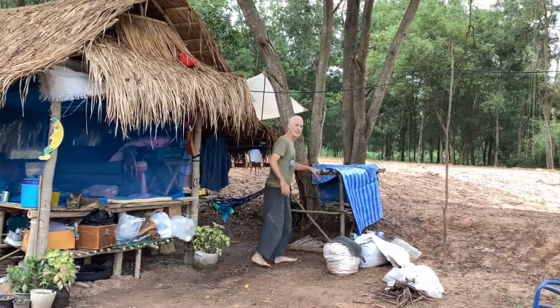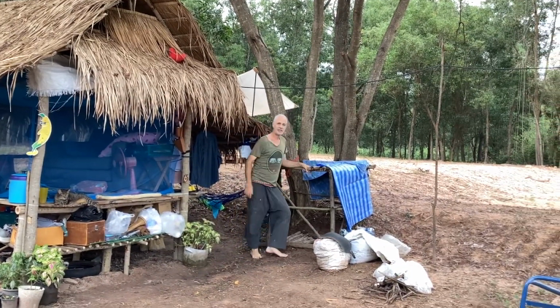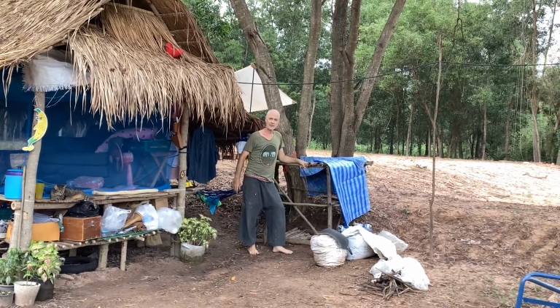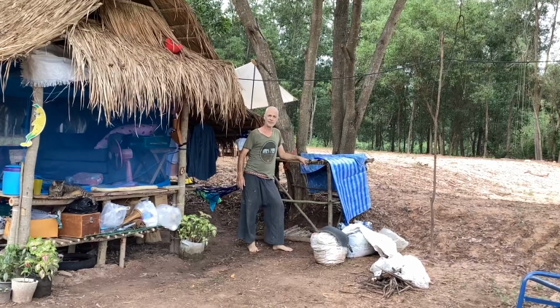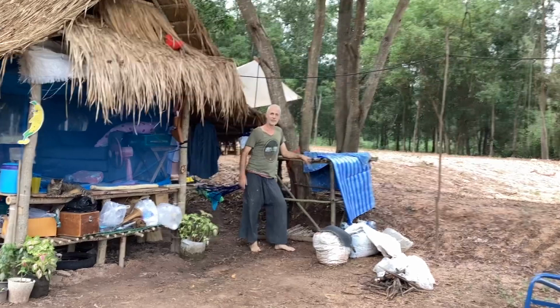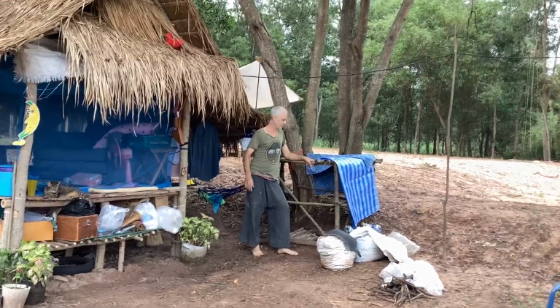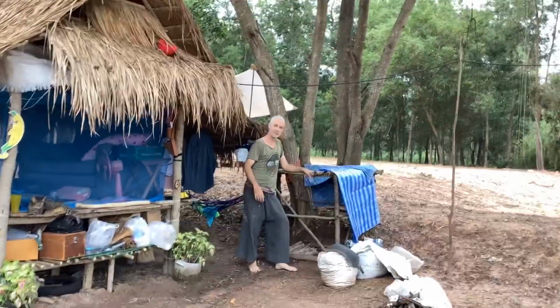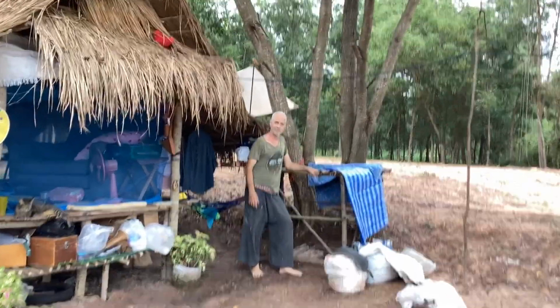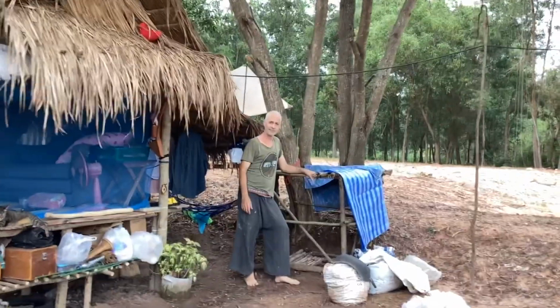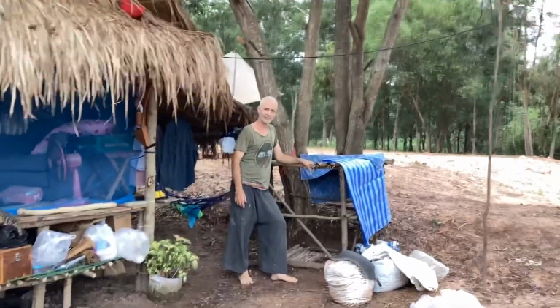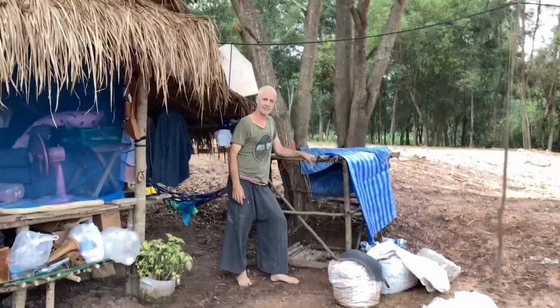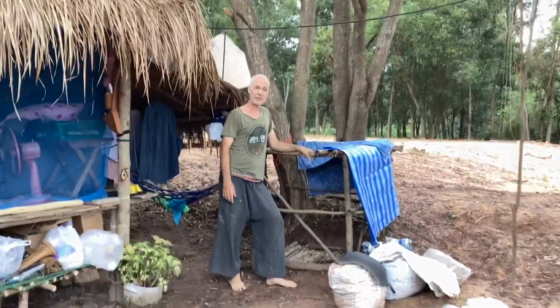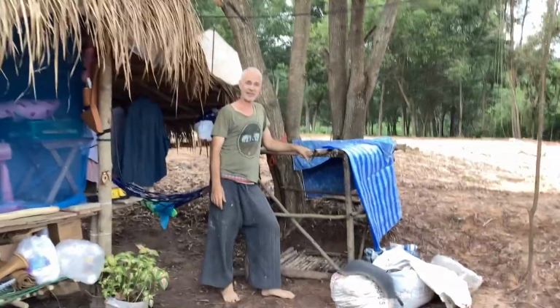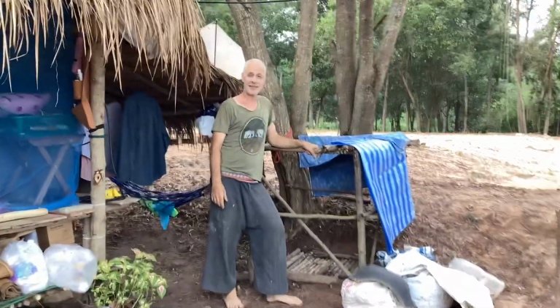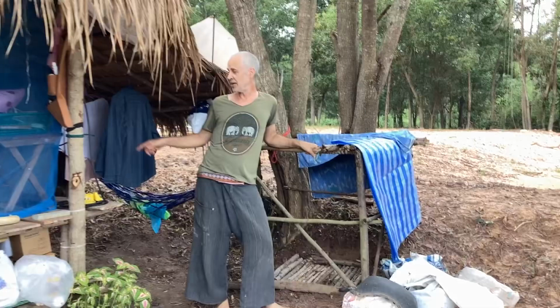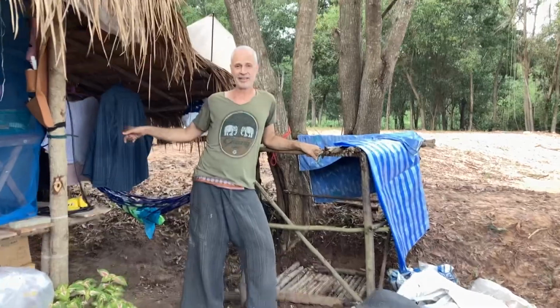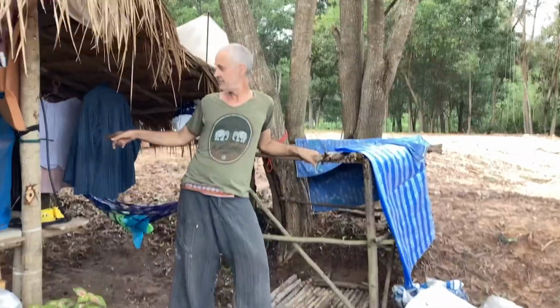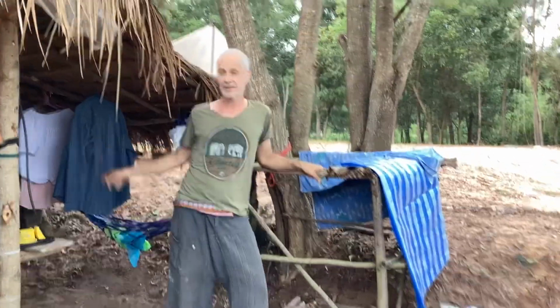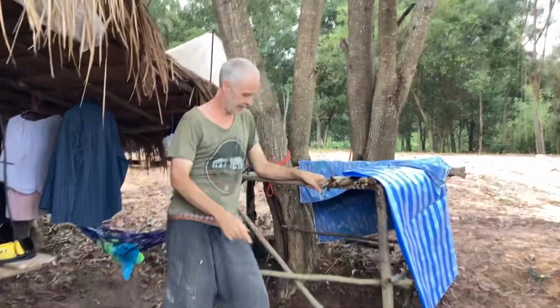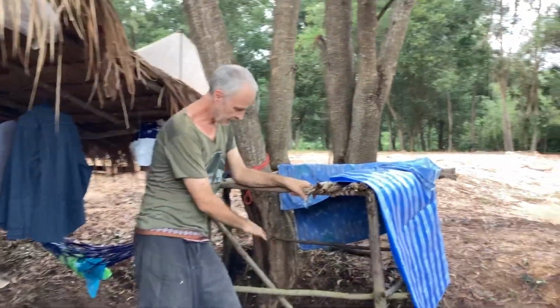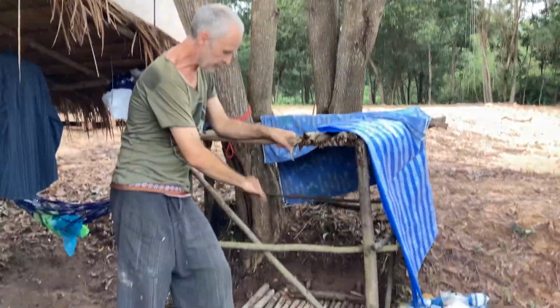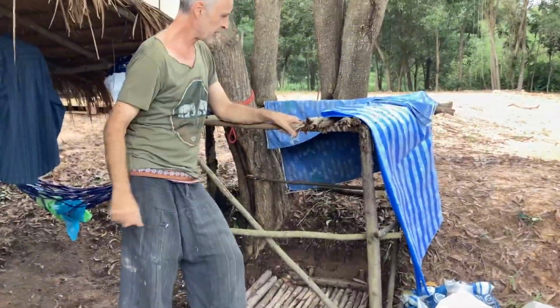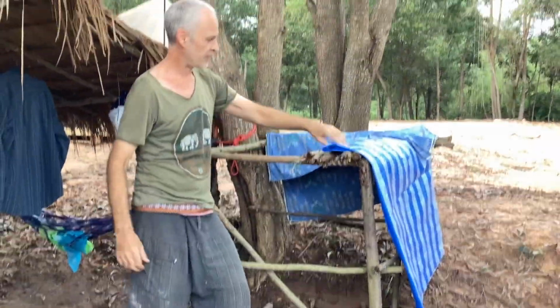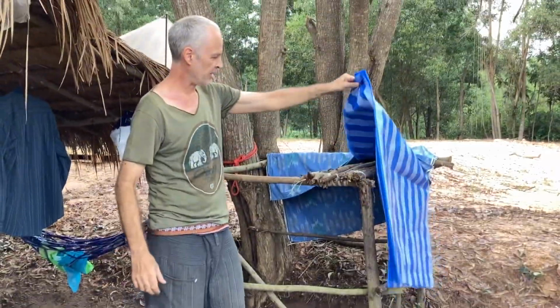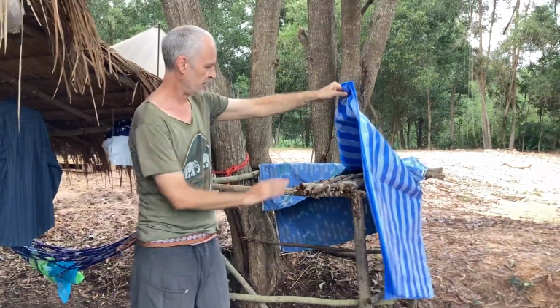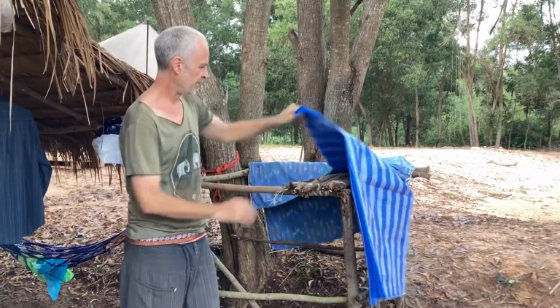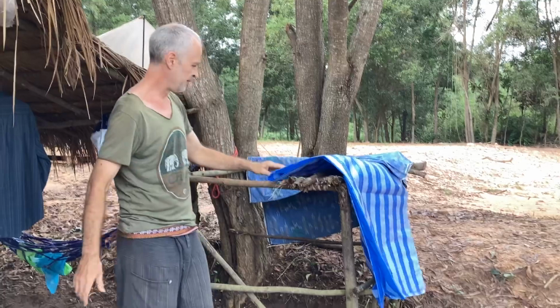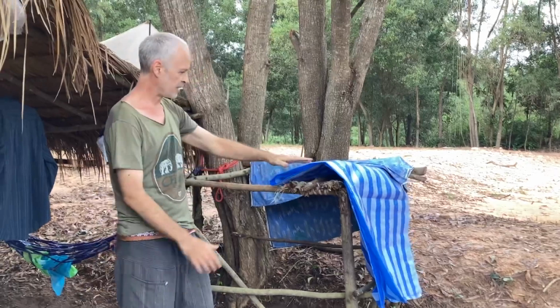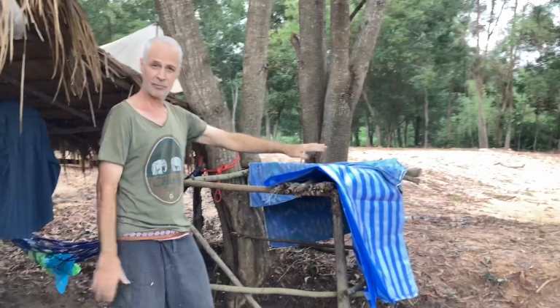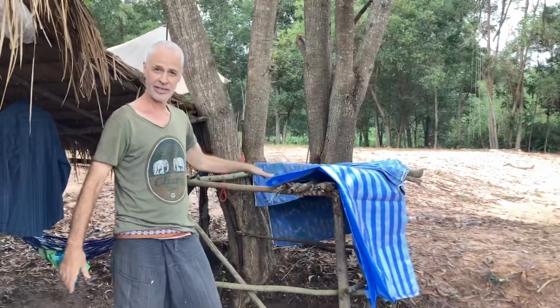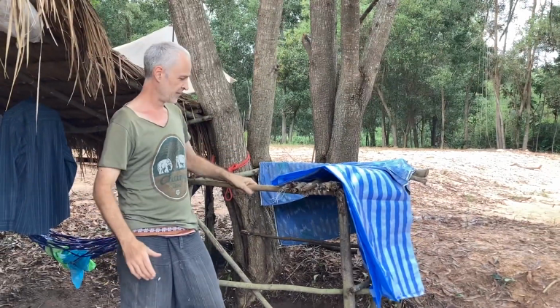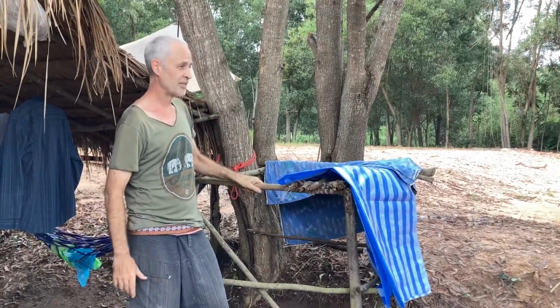This is my shower. I'm very proud of this. I used to shower in the kitchen, but now we have a floor here, we have a shelf, and we have some kind of privacy. My shower.